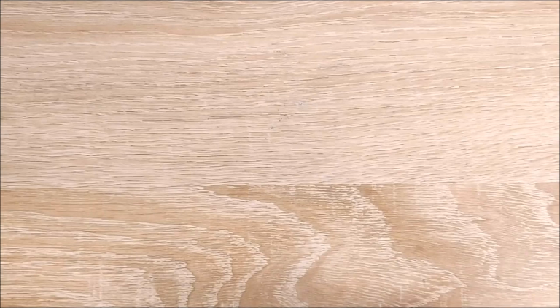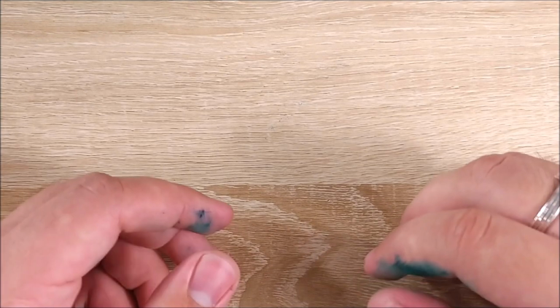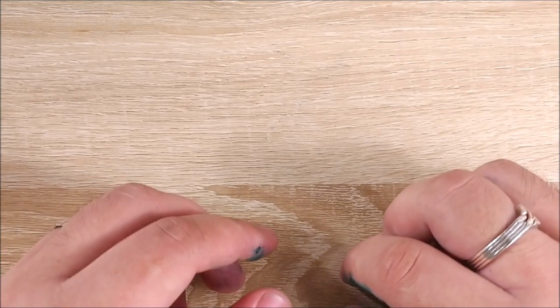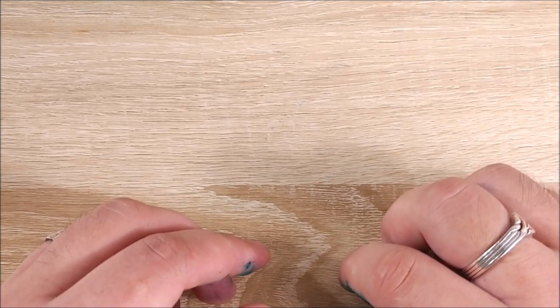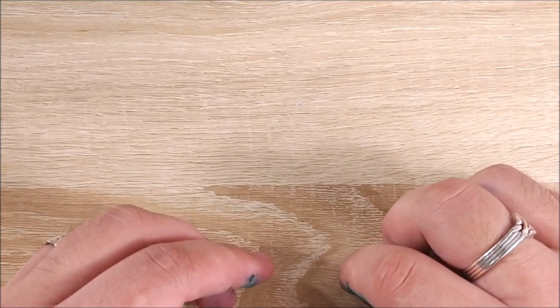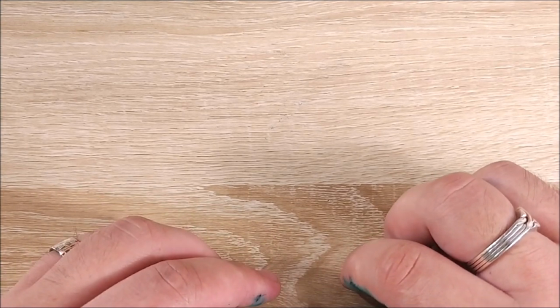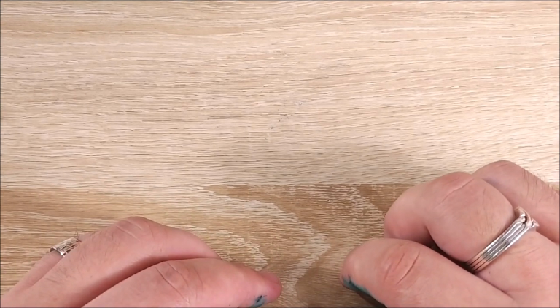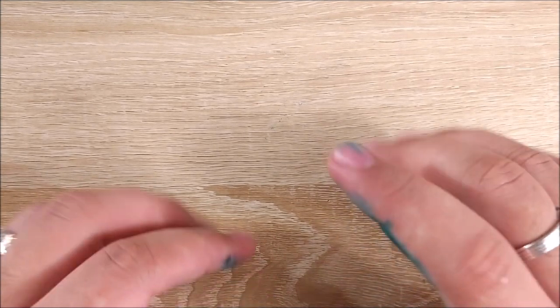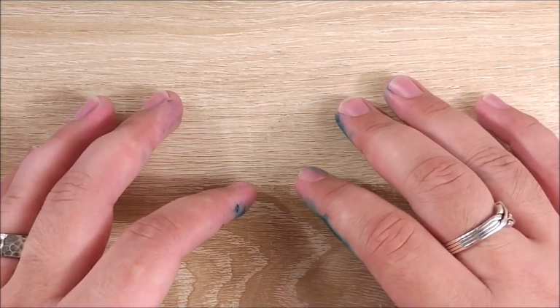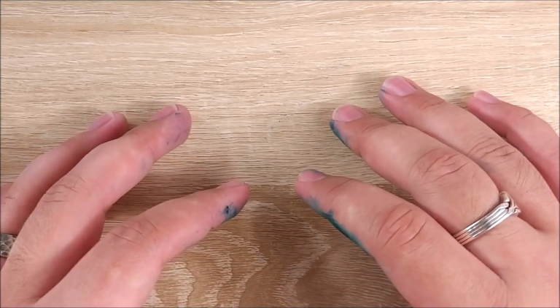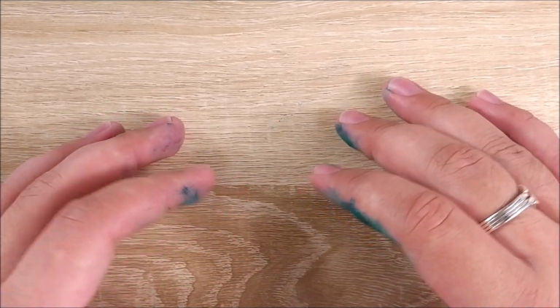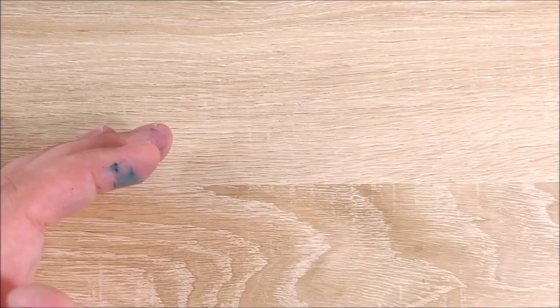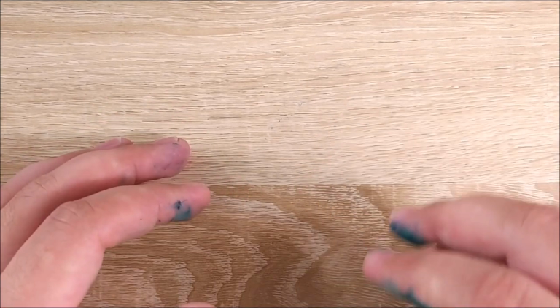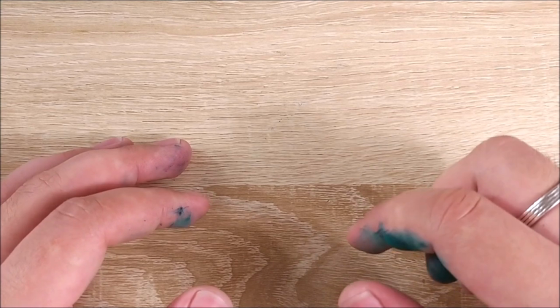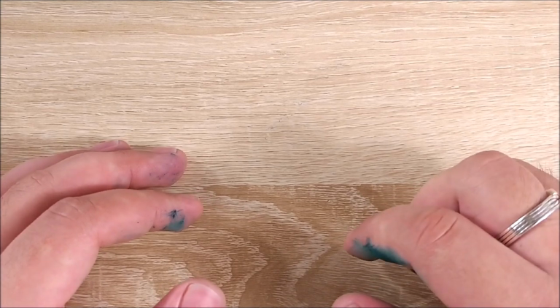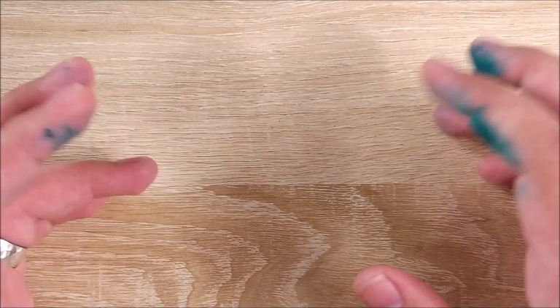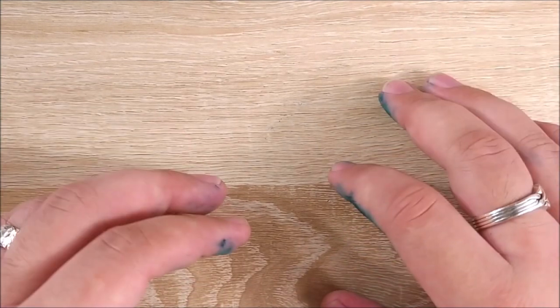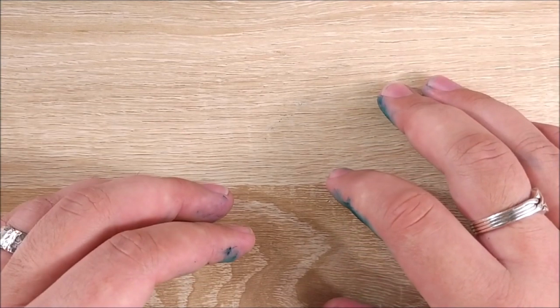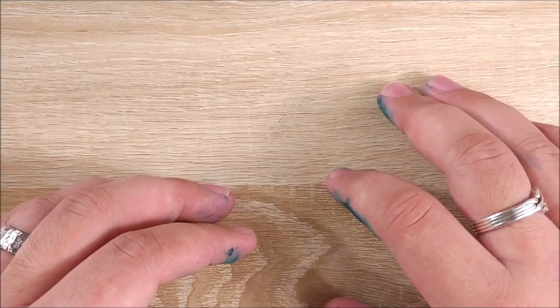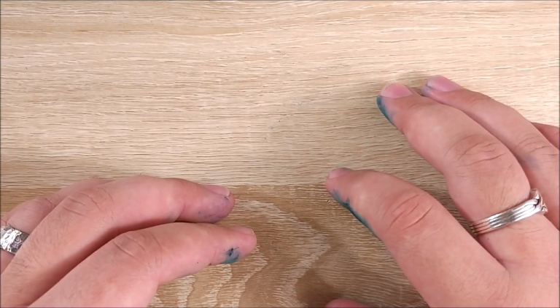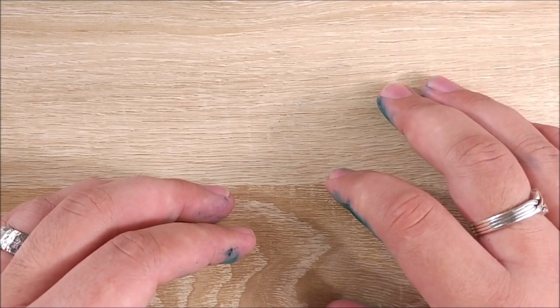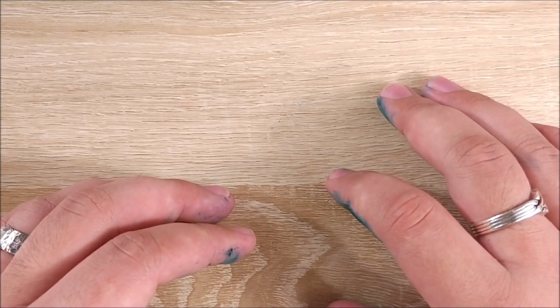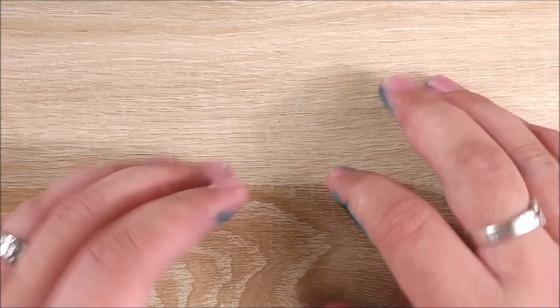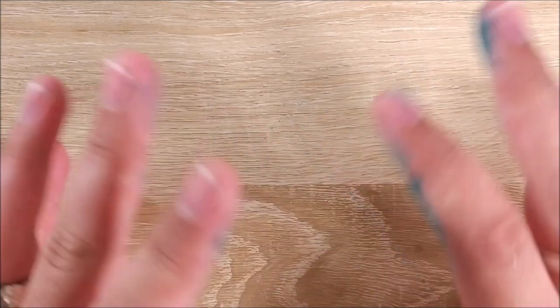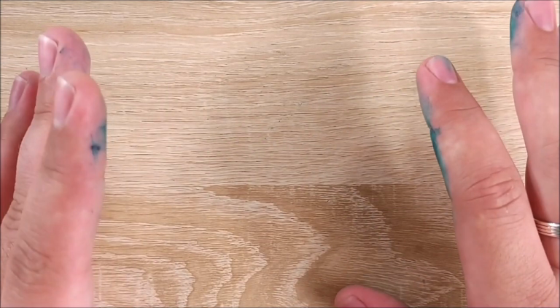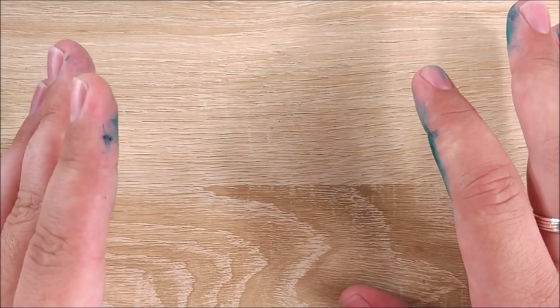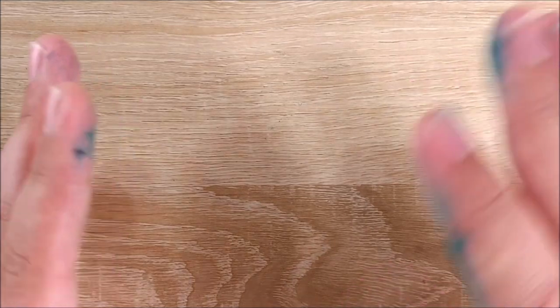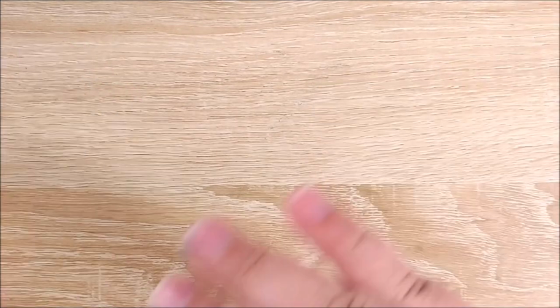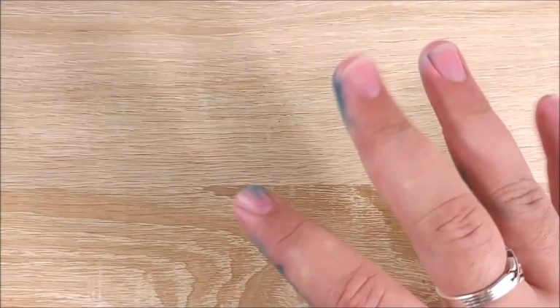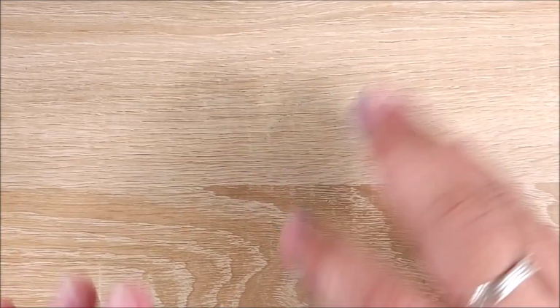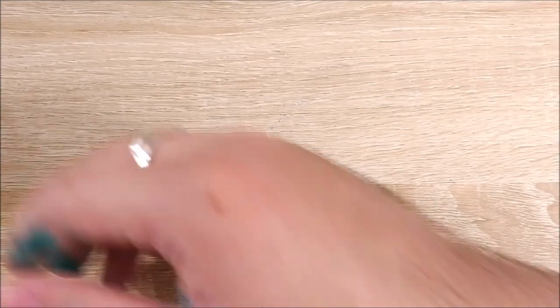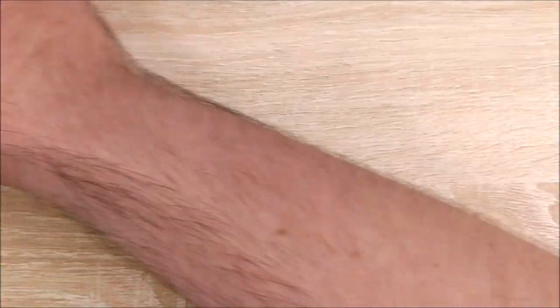Hey everybody, Jake here, and I have something a little different today. It's more of a PSA sort of thing, or a warning. It's nothing to freak out about, just some stuff that I discovered with some inks.